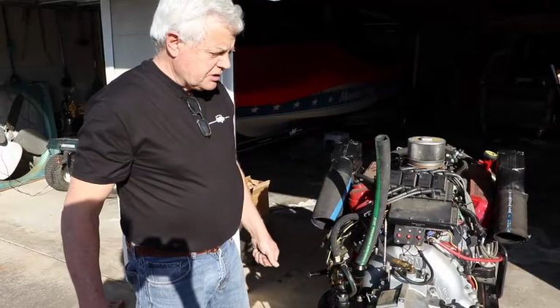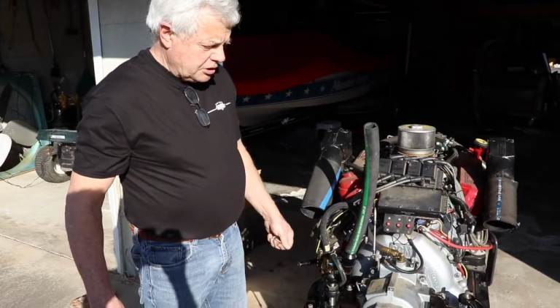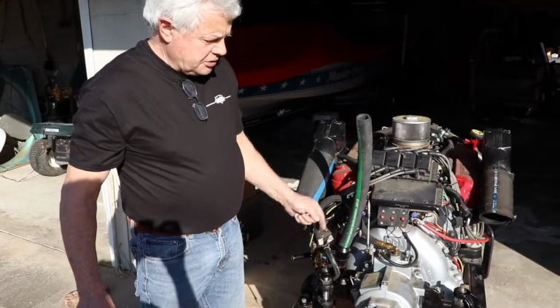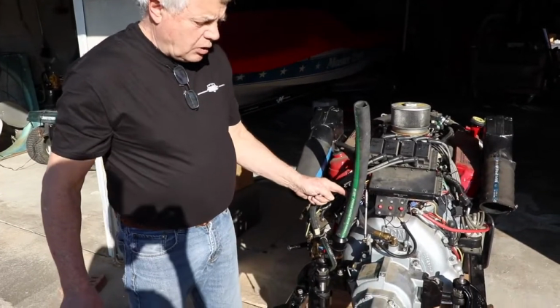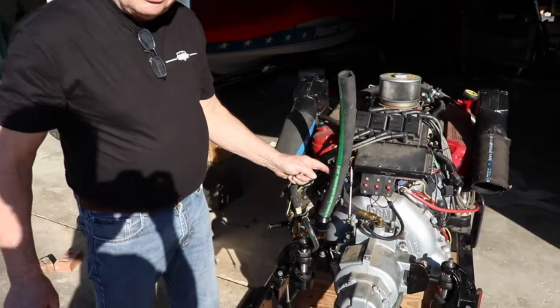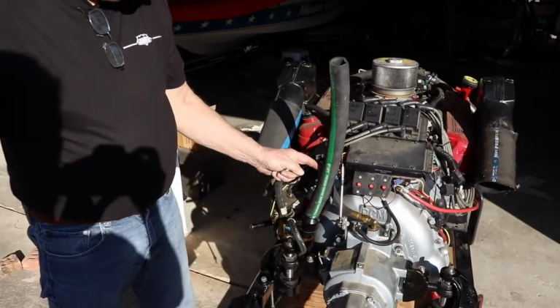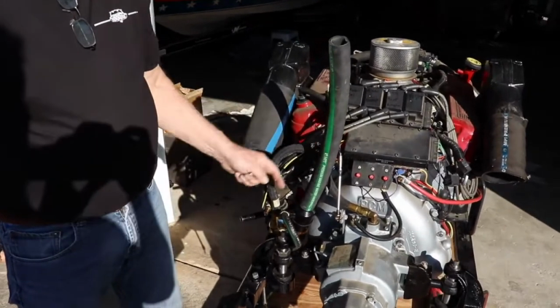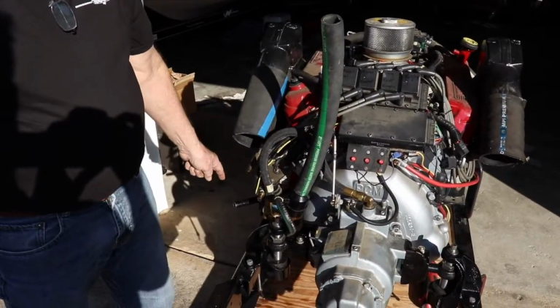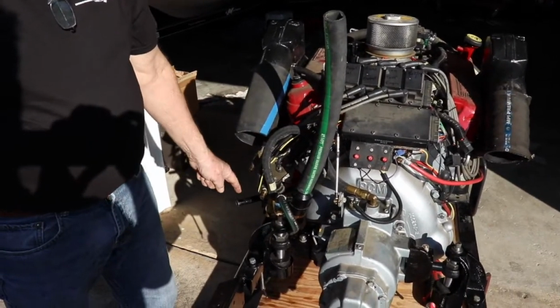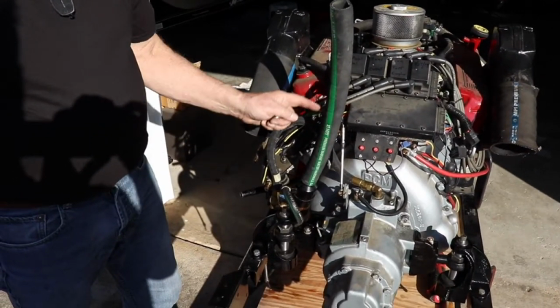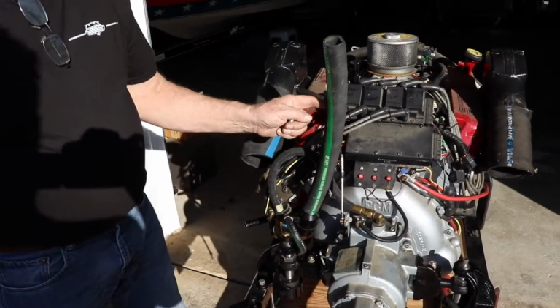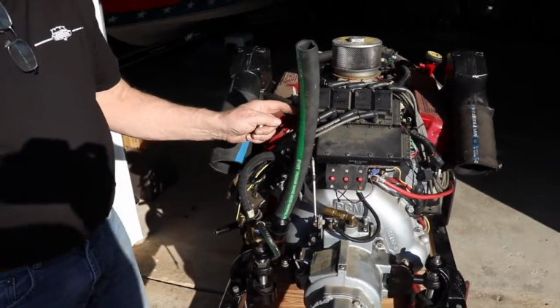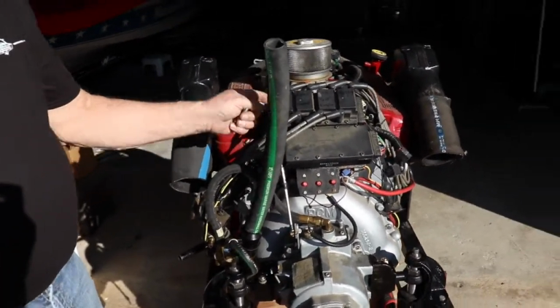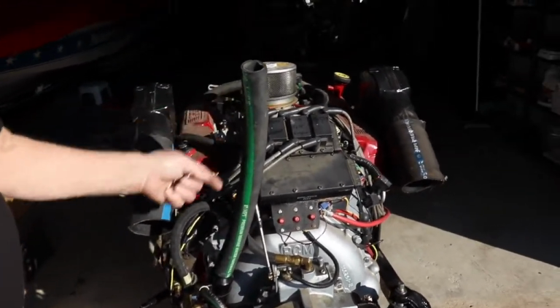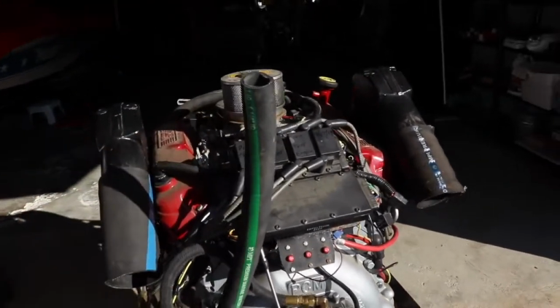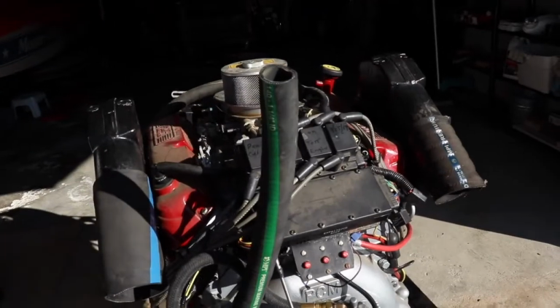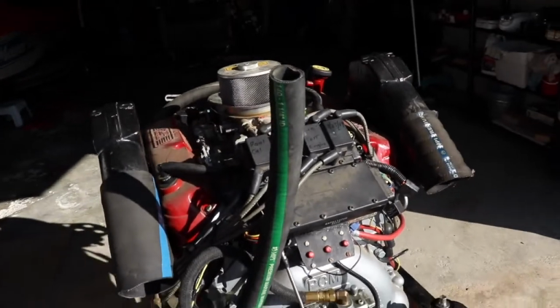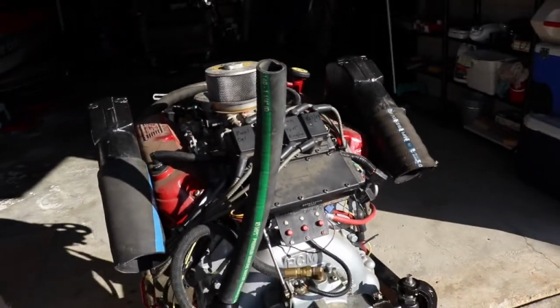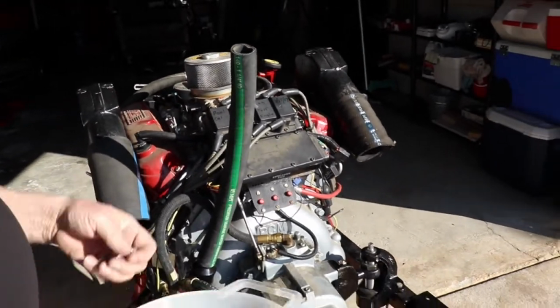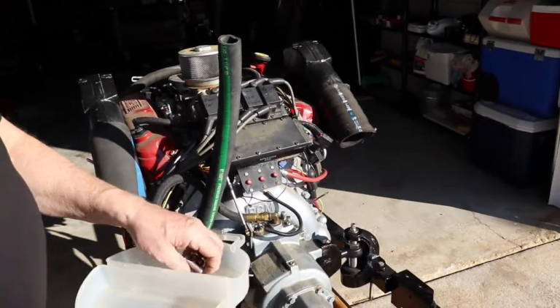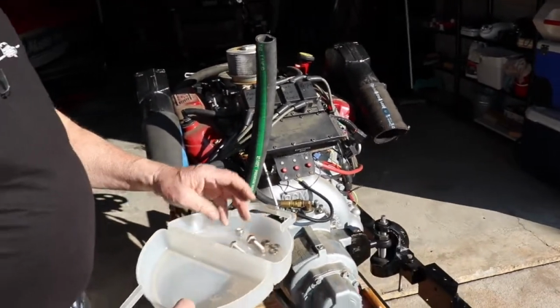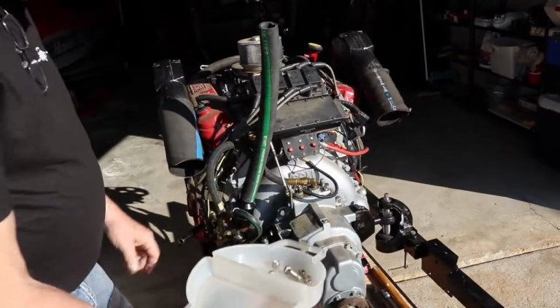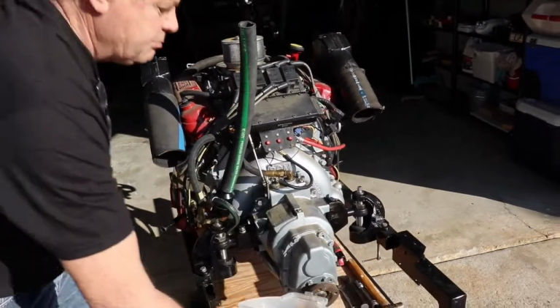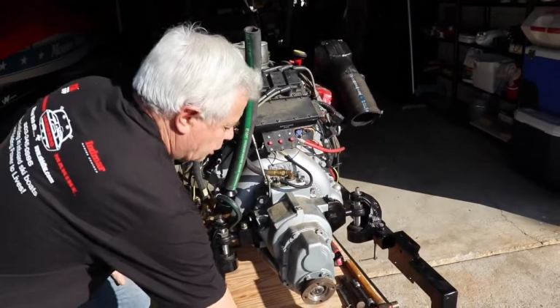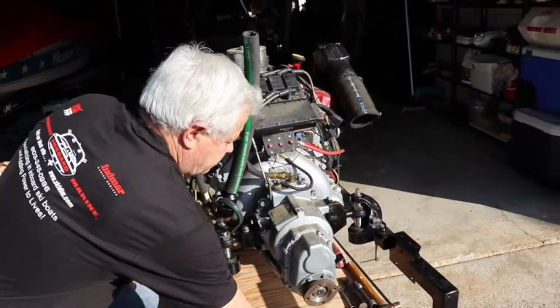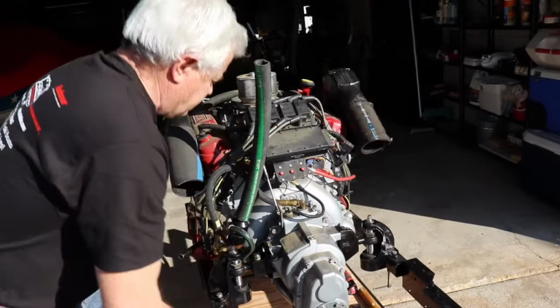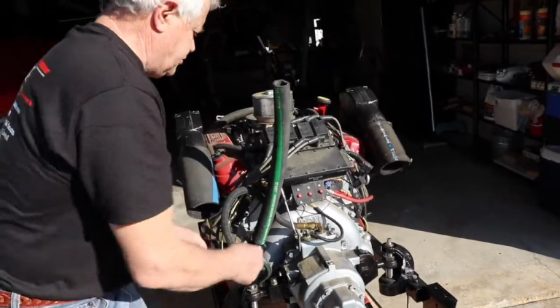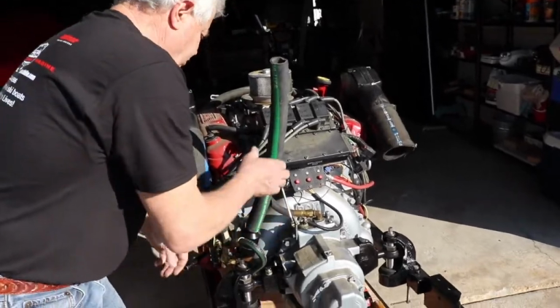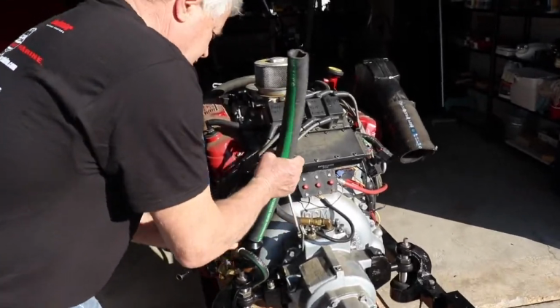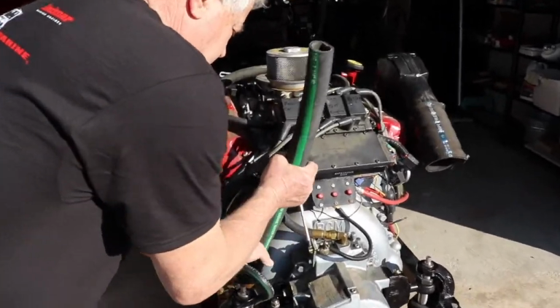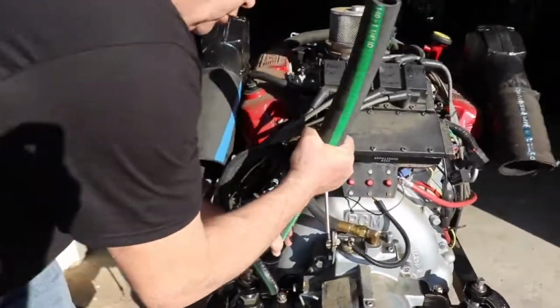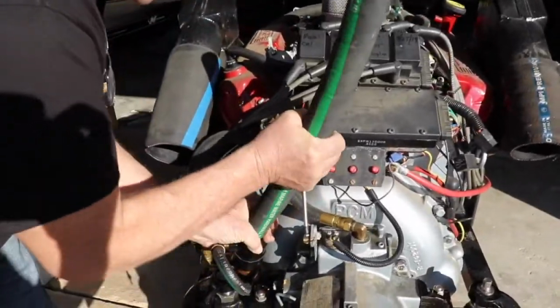The next thing we're going to do is take our water hoses off — that's your water feed from the bottom of the boat and the feed to the raw water pump. I like to keep a little container for all my bolts and screws so I don't lose them. So we're going to pull these off.